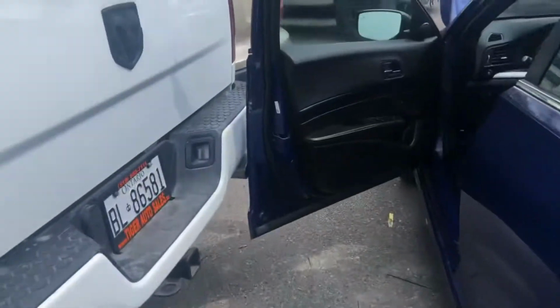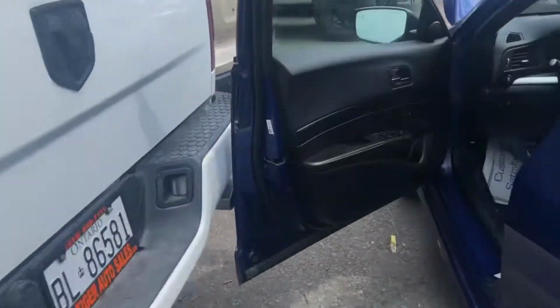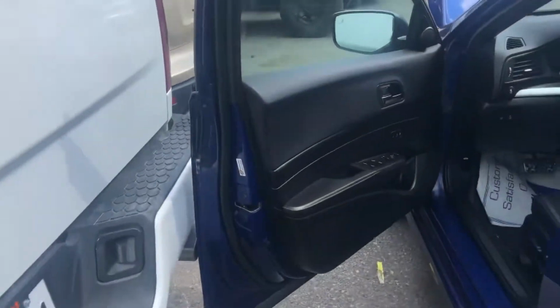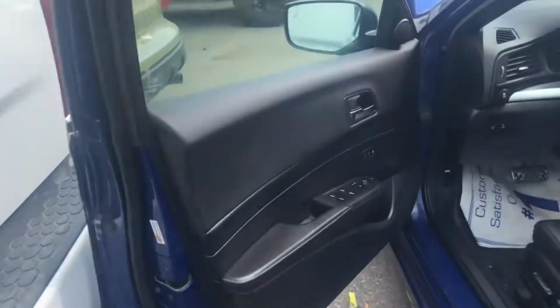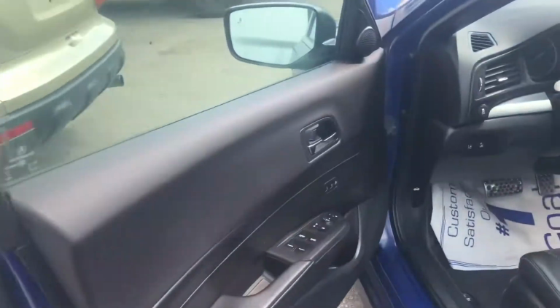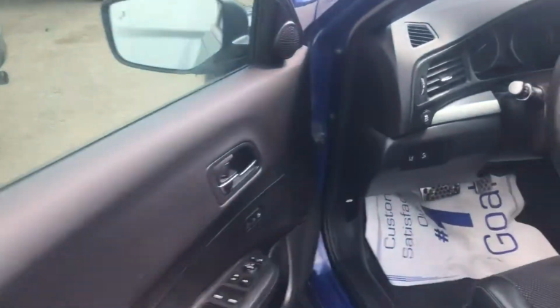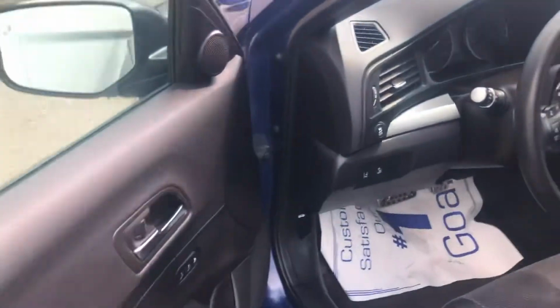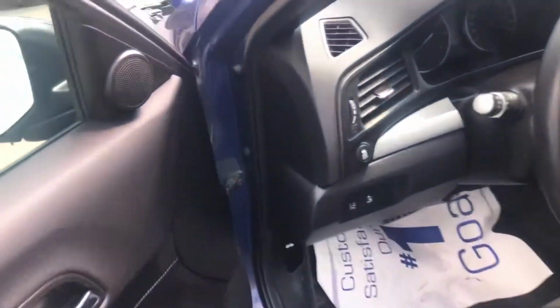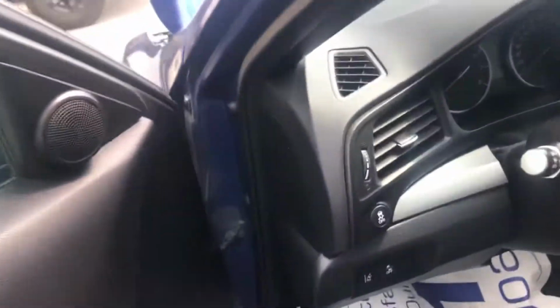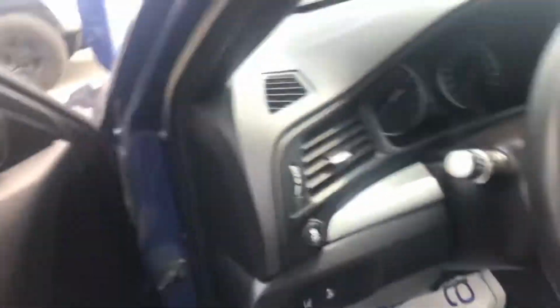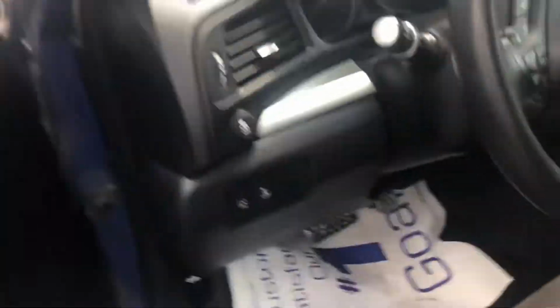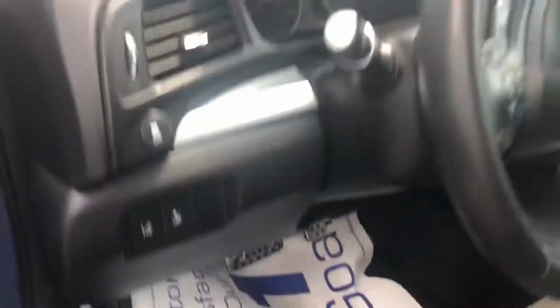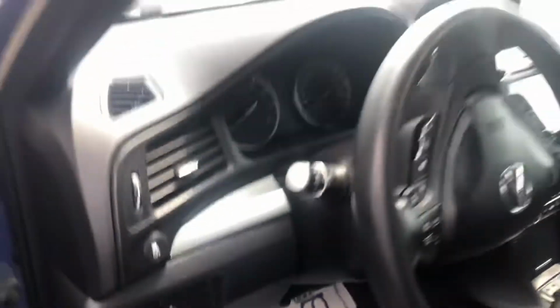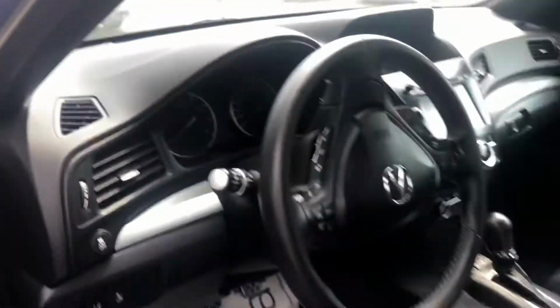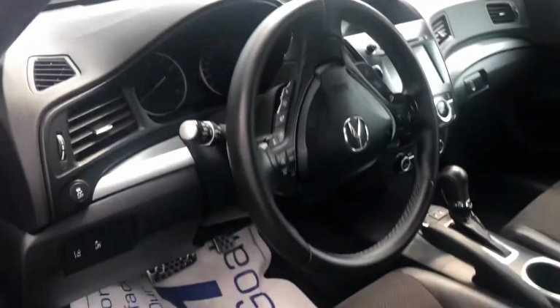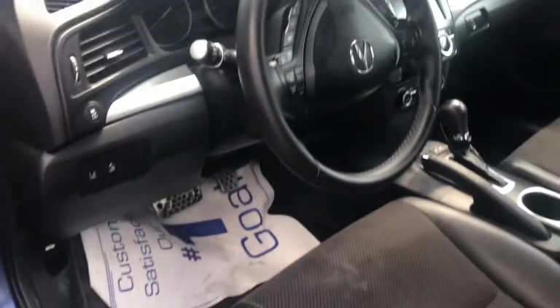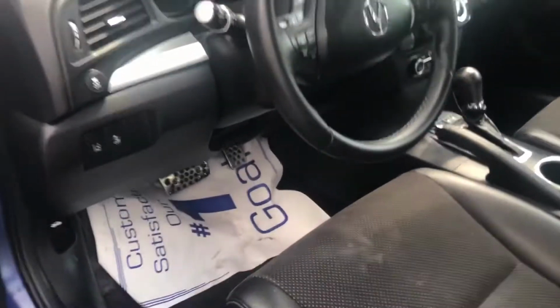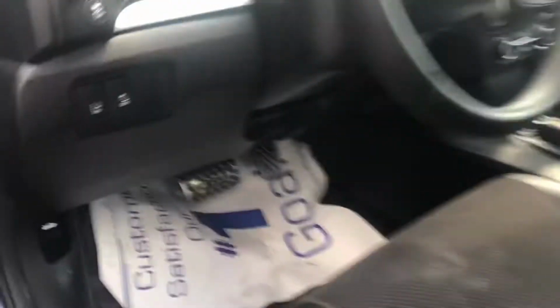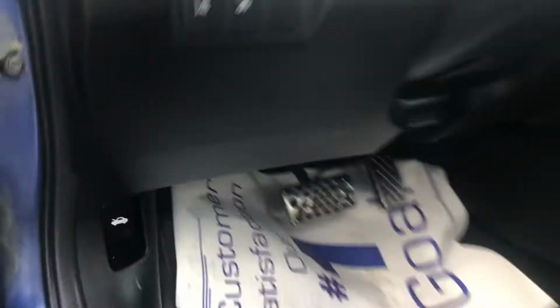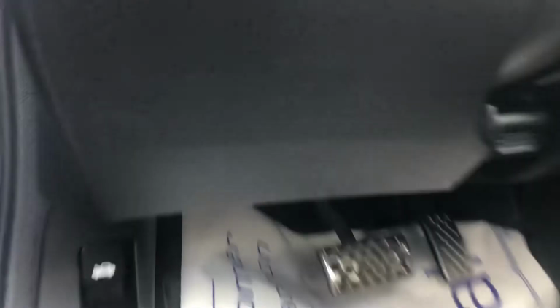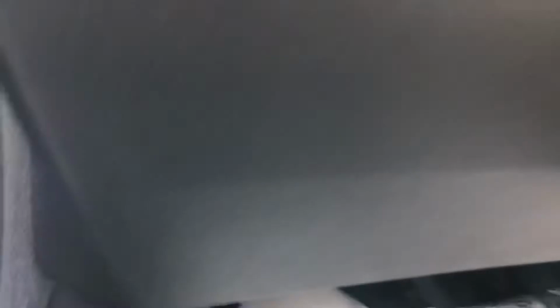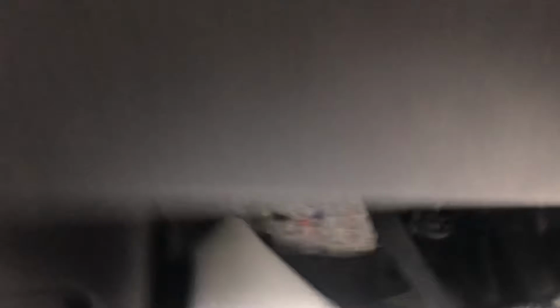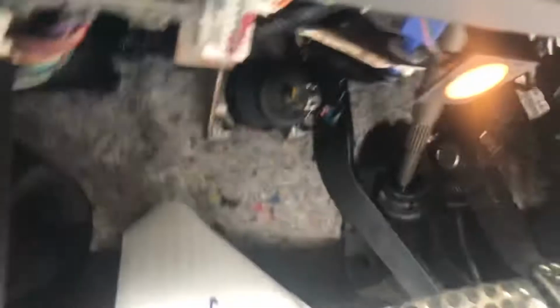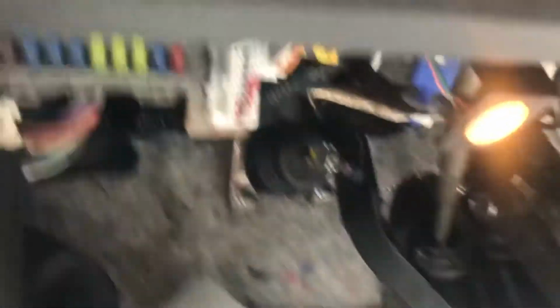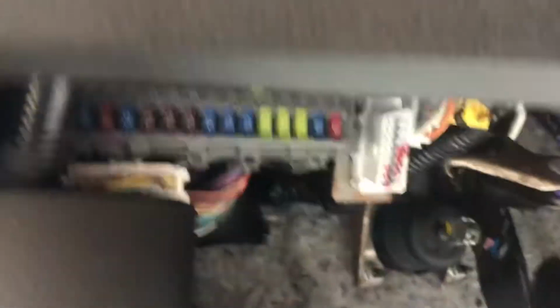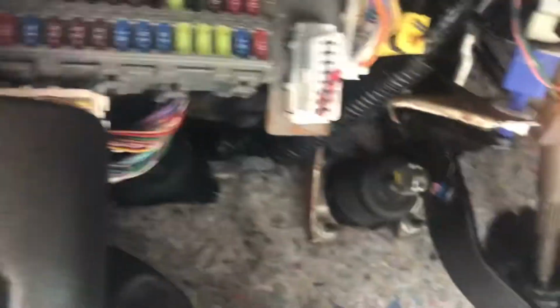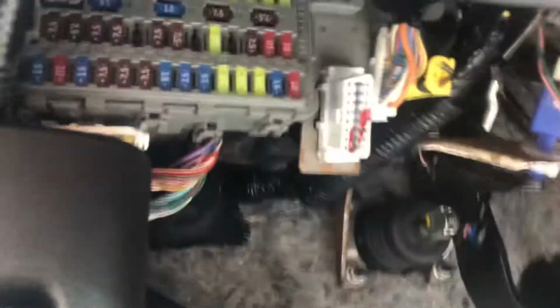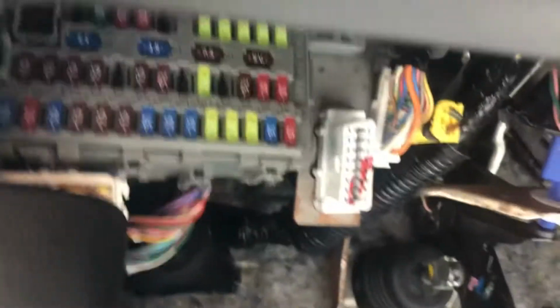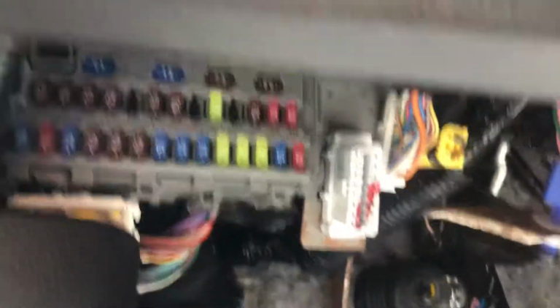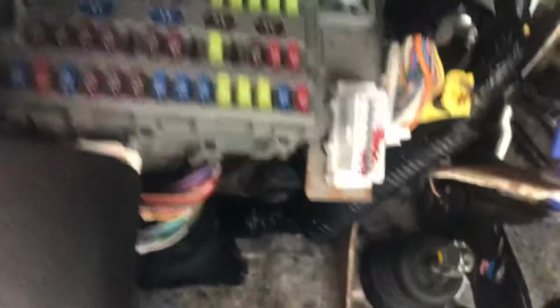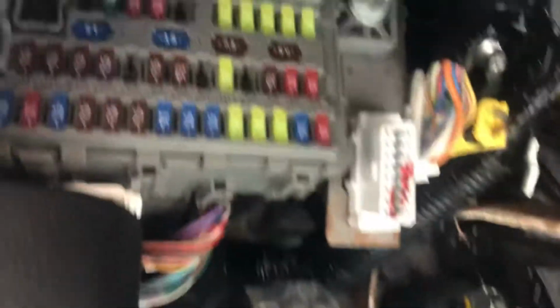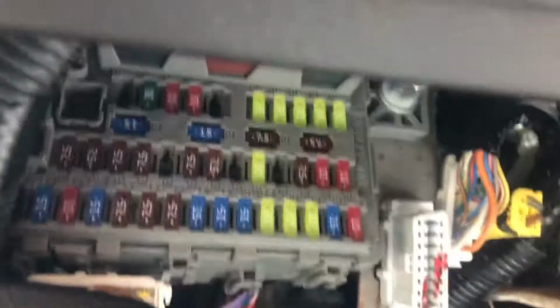The first fuse box location is on the driver's side of the car, which is right over here.